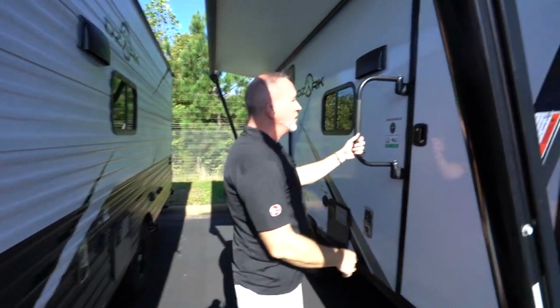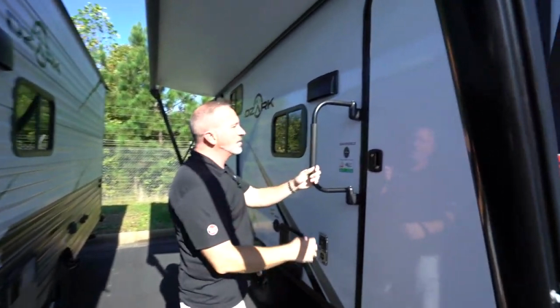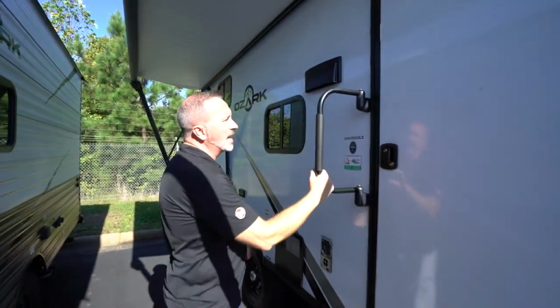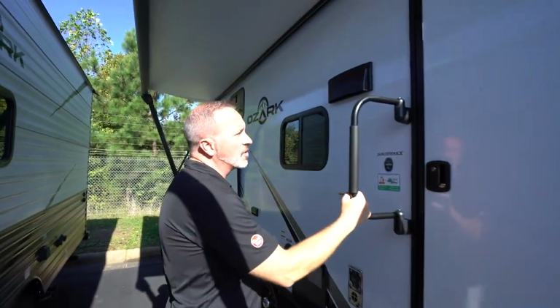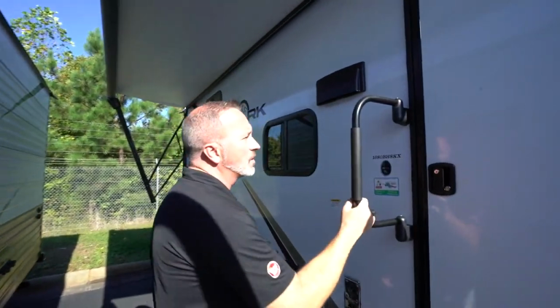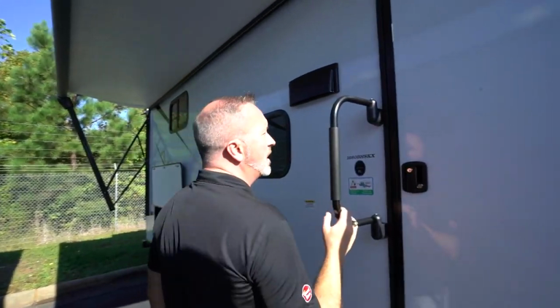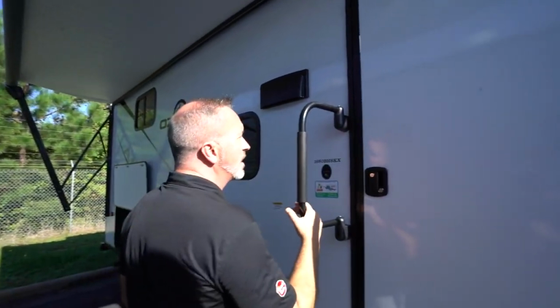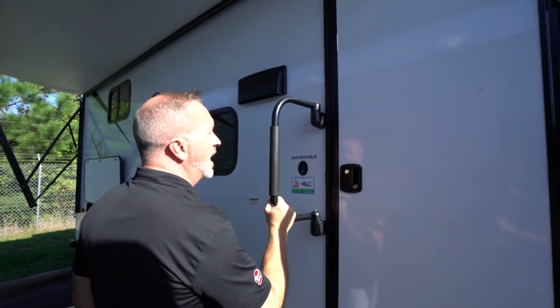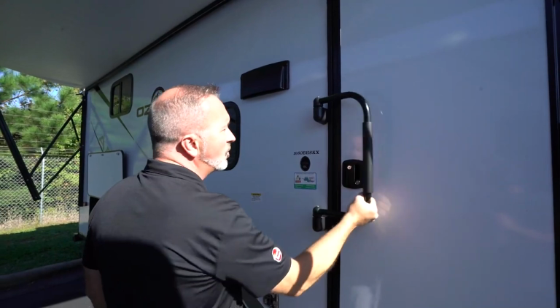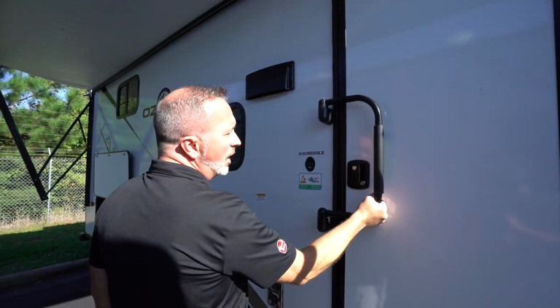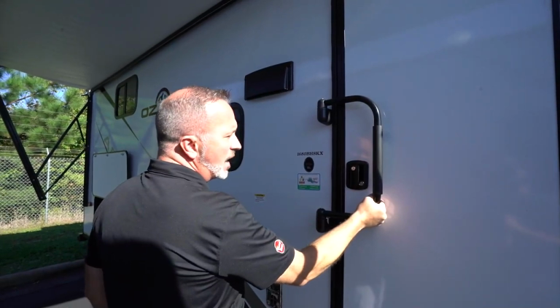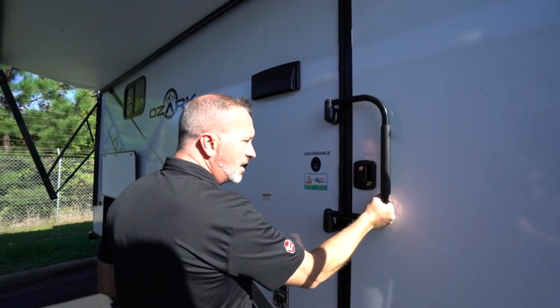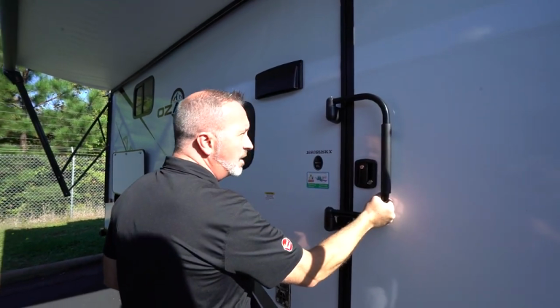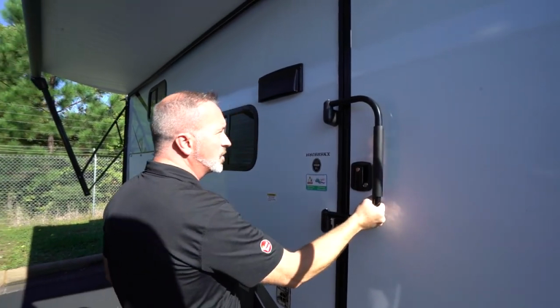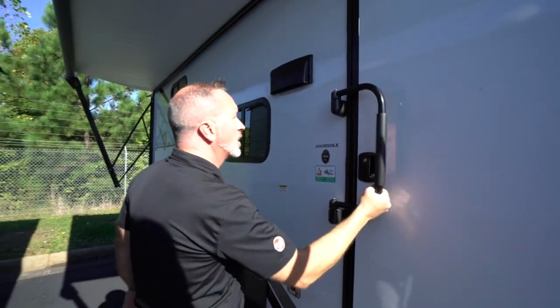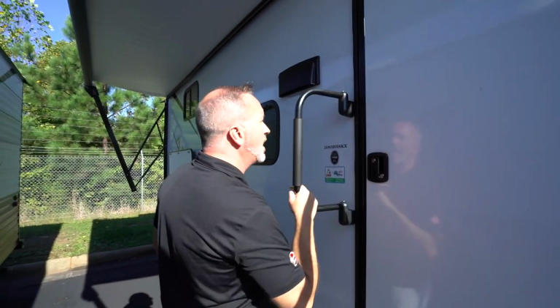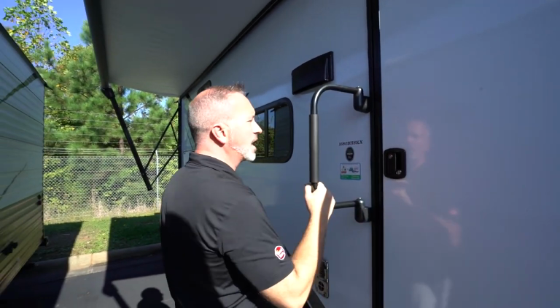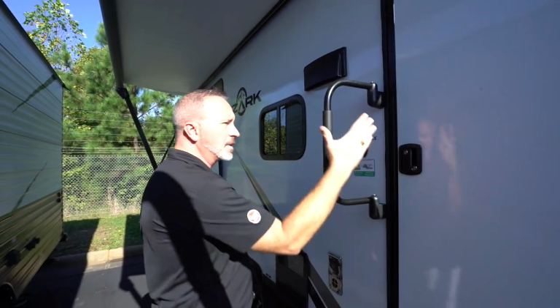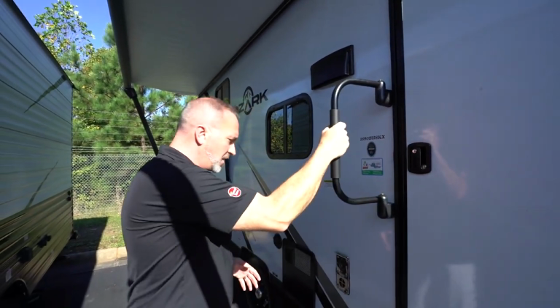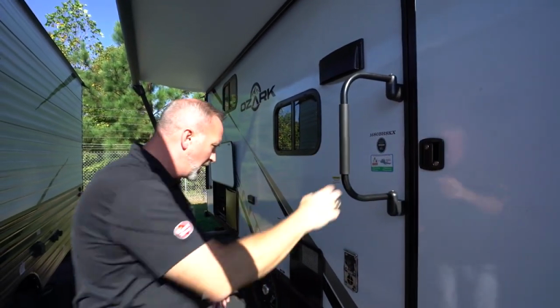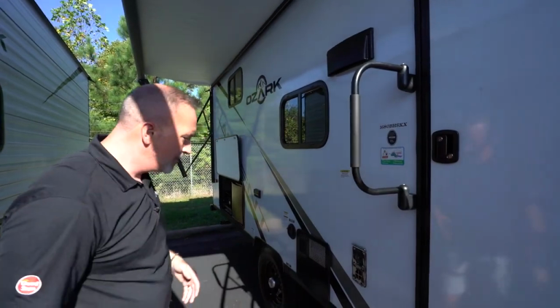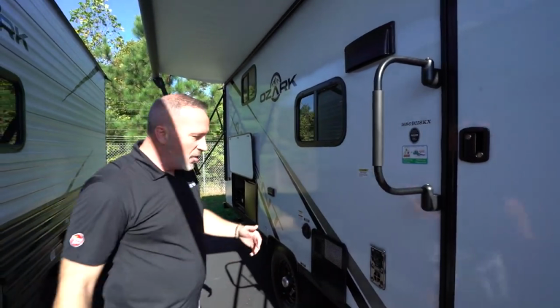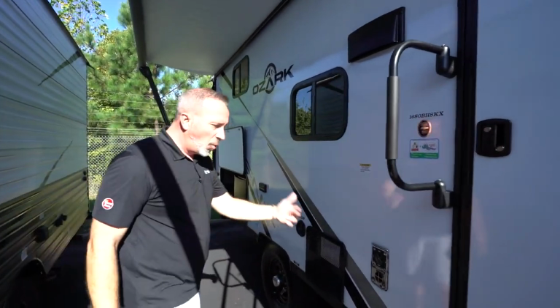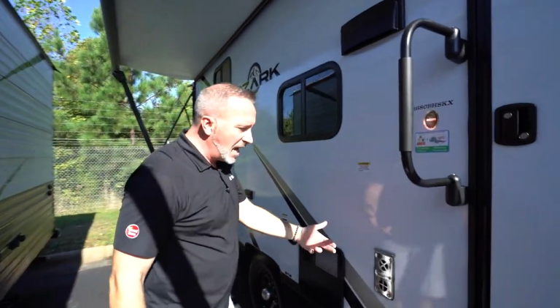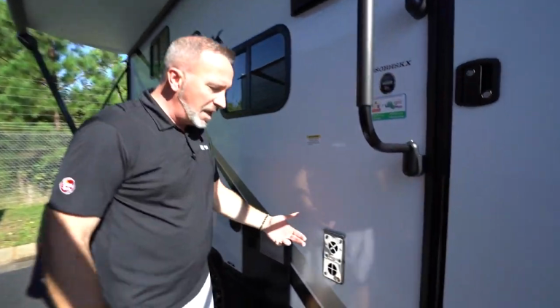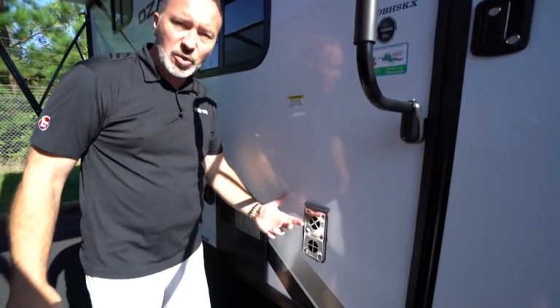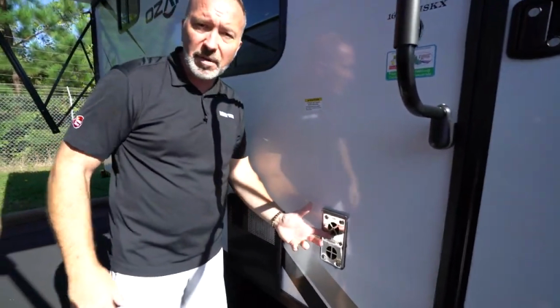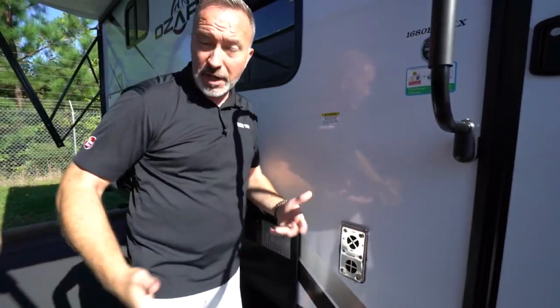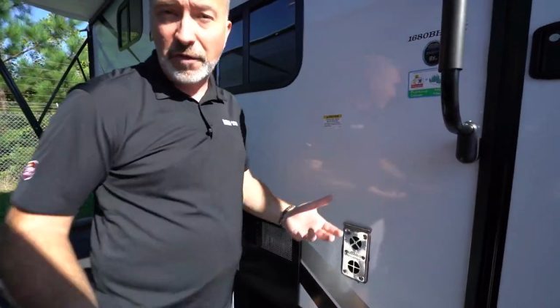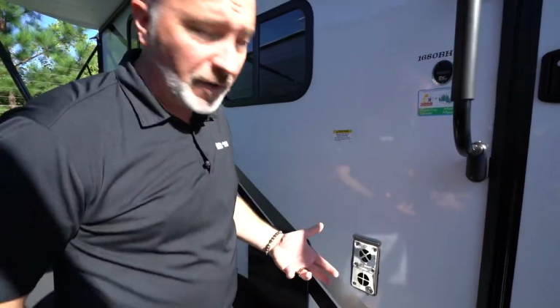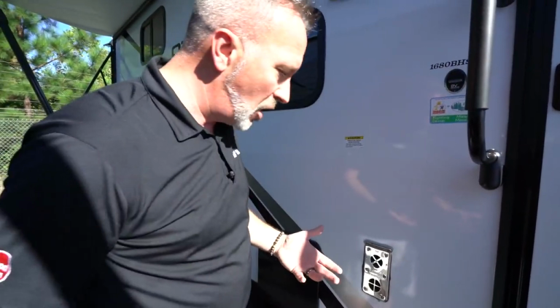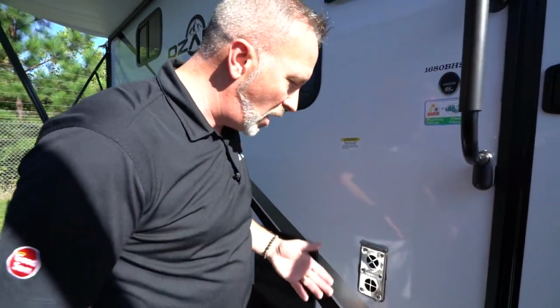You do have an extra large door guard here that doubles as a handle when in transit — that helps keep the door secure. When you're set up at a campsite, this helps bring you in. You got a 20,000 BTU Suburban furnace on your Forest River Ozark as well.